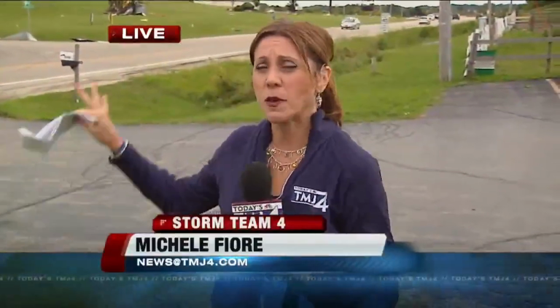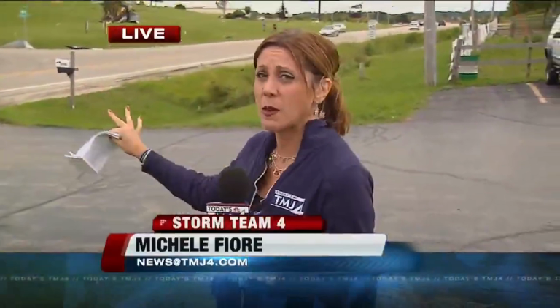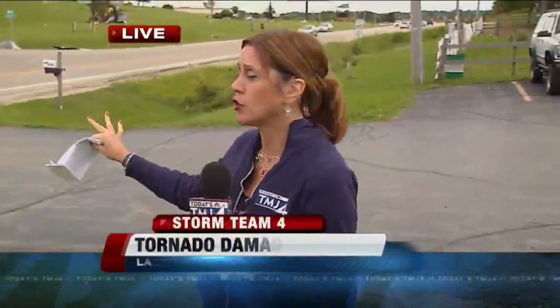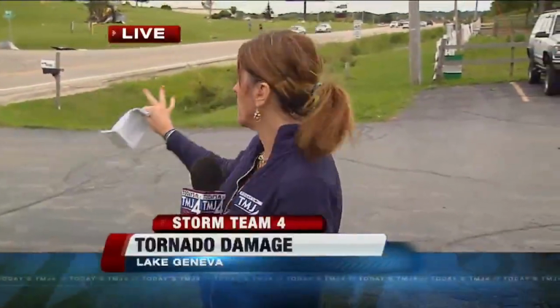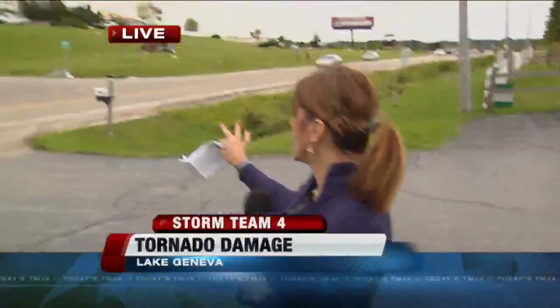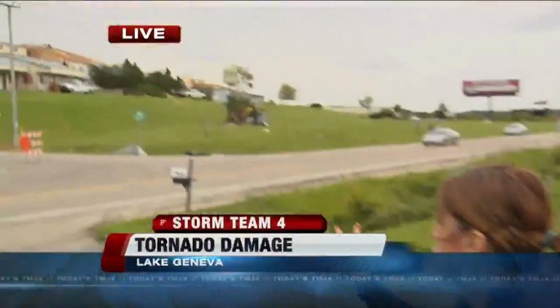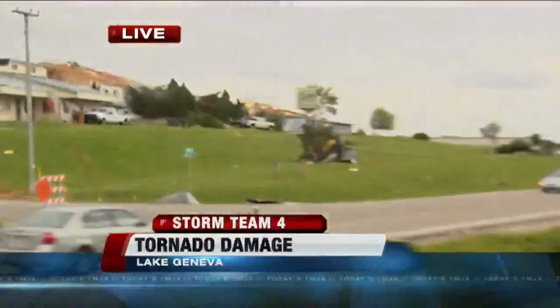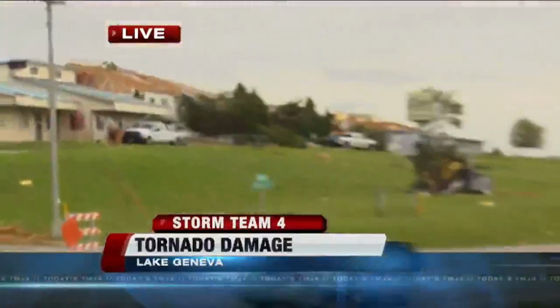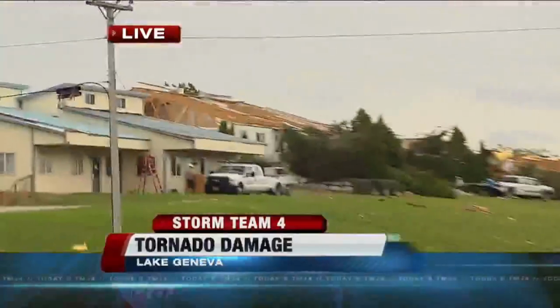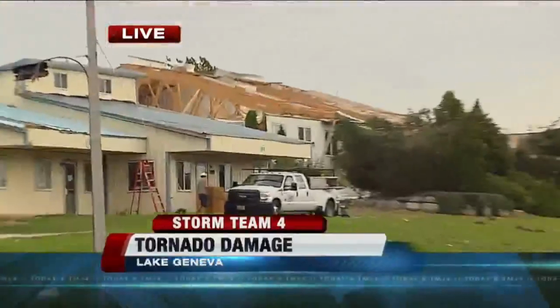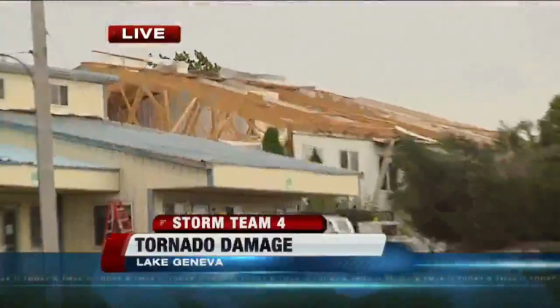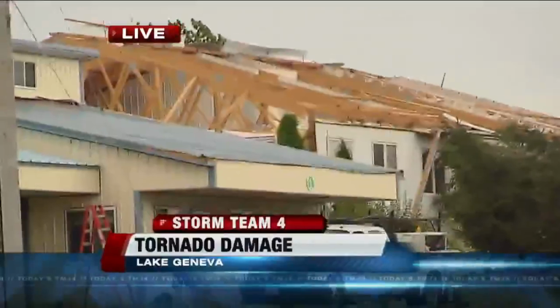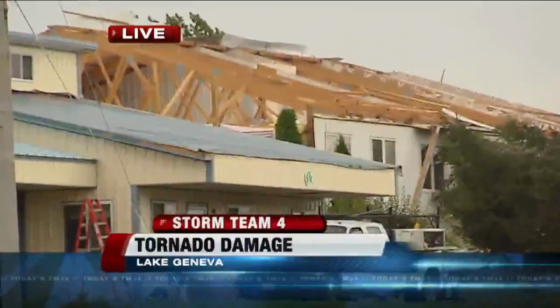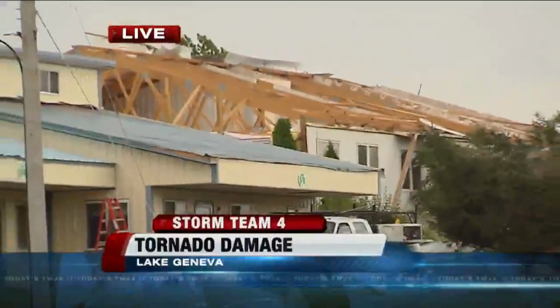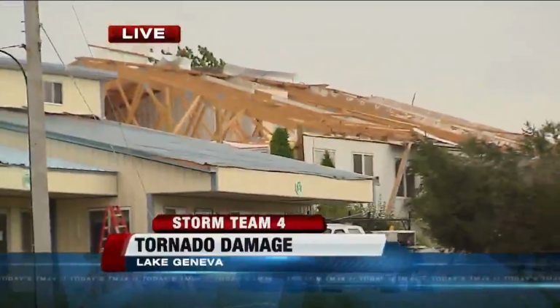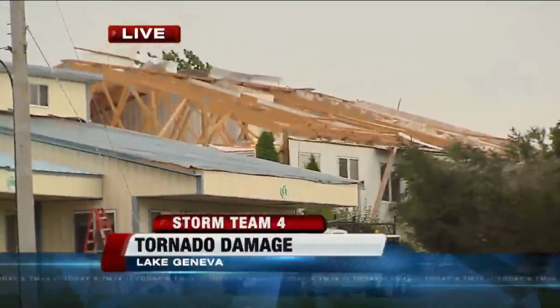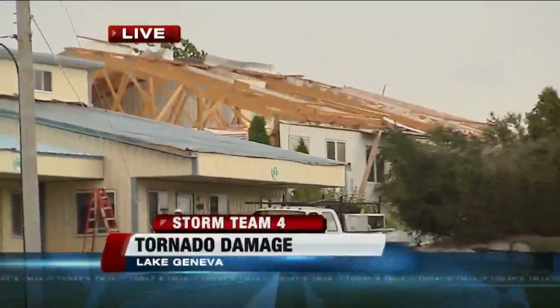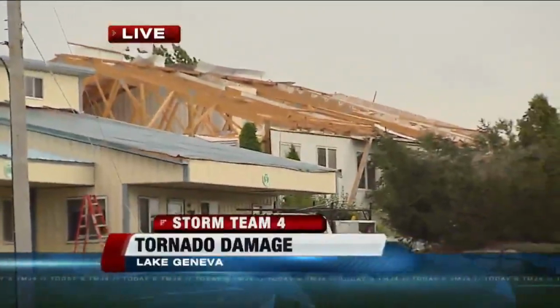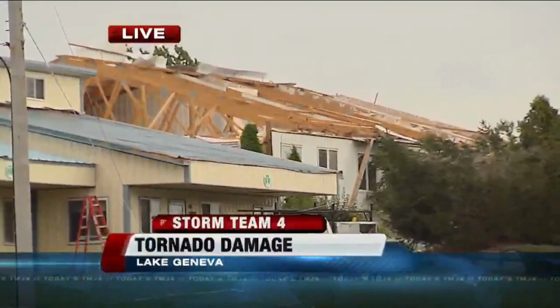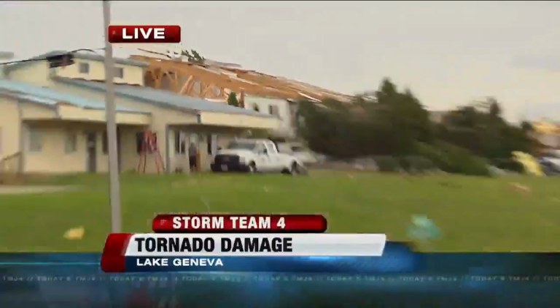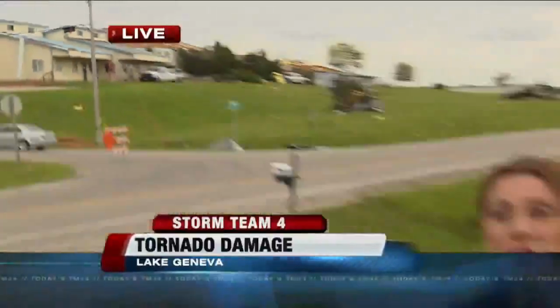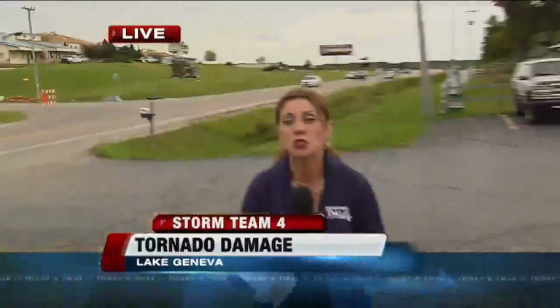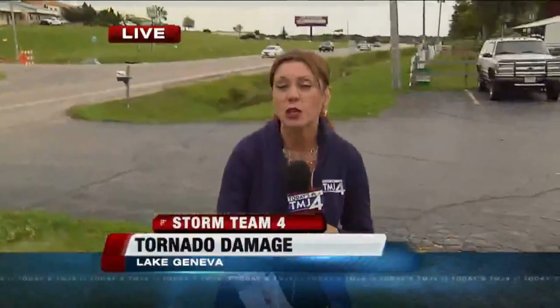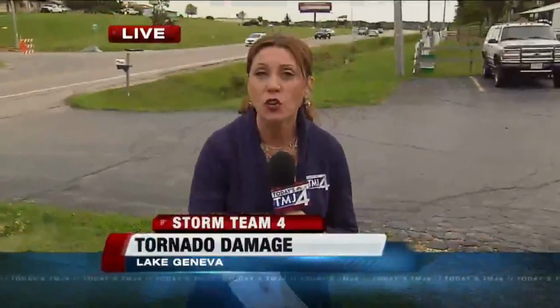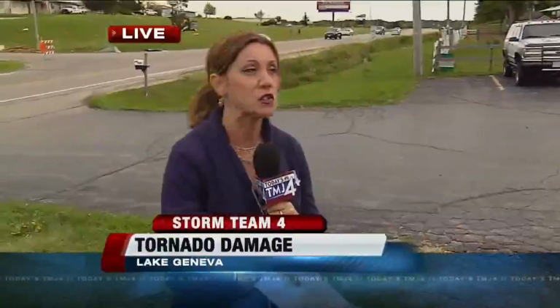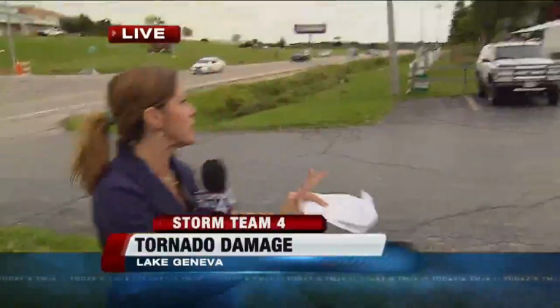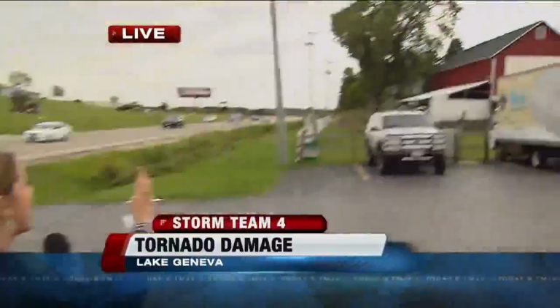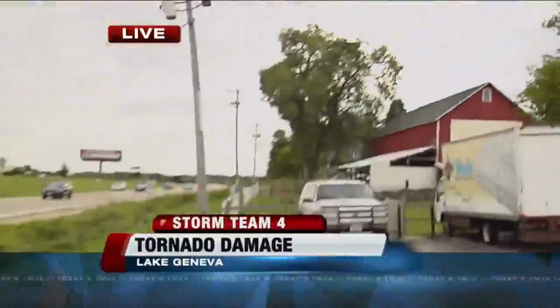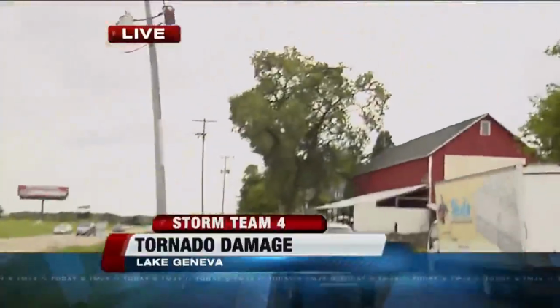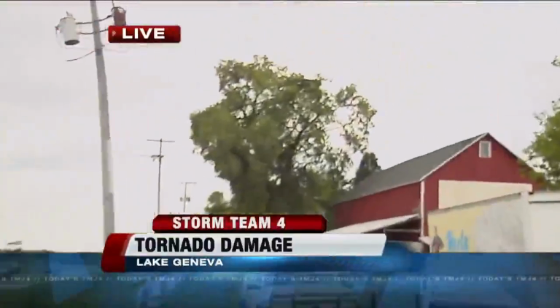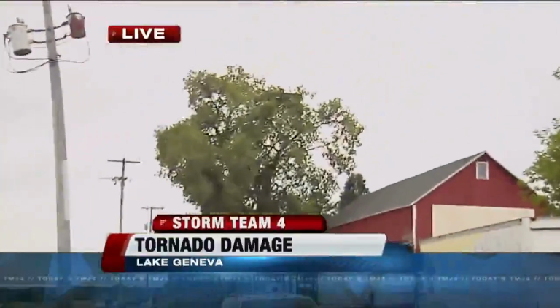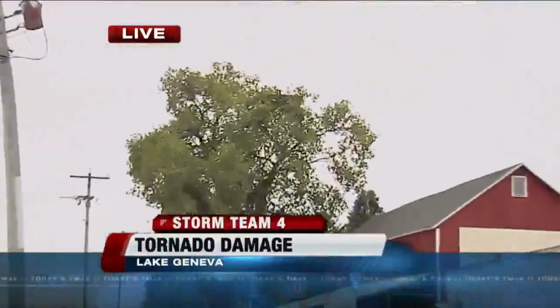This behind me might look like a building under construction — it's not. The roof was completely torn off in the tornado last night. There's a tree right across the street from us, and that's where part of this roof landed.